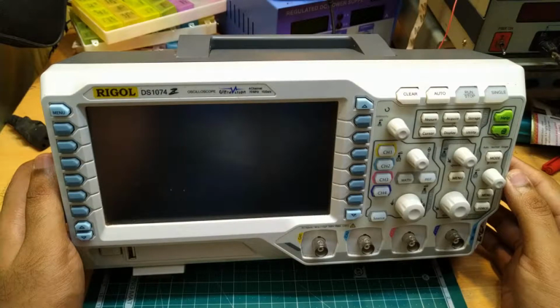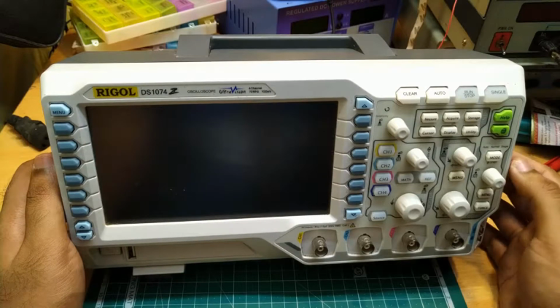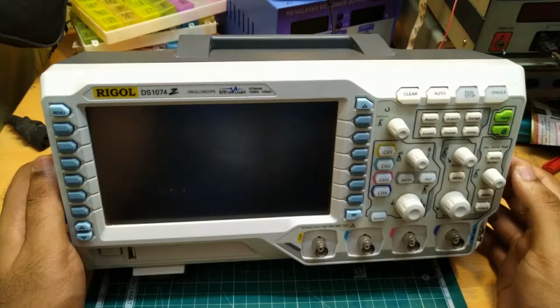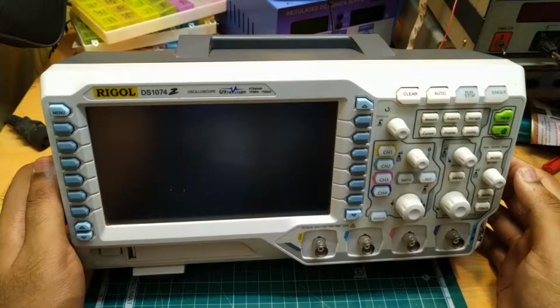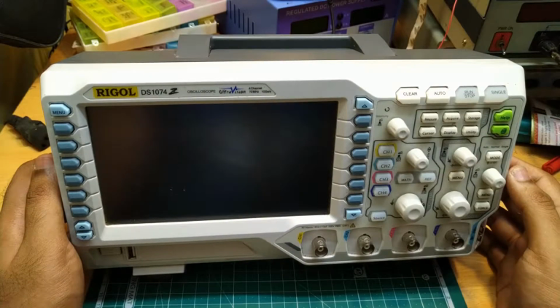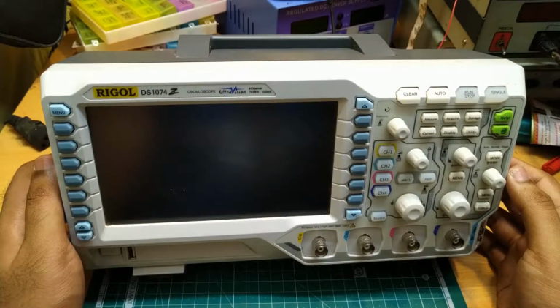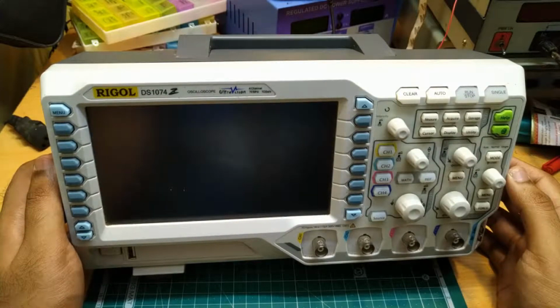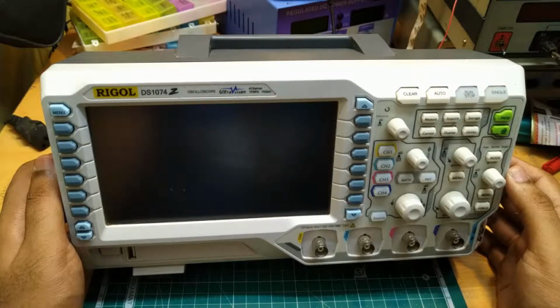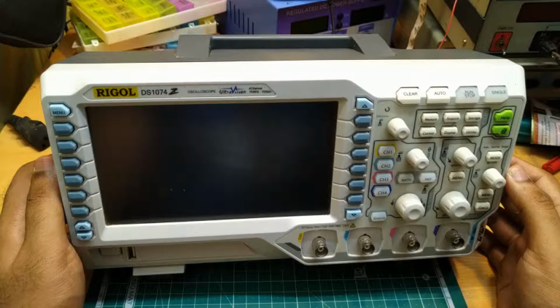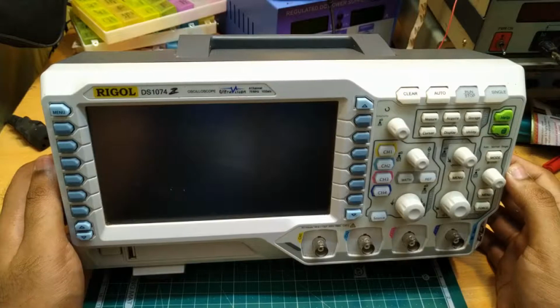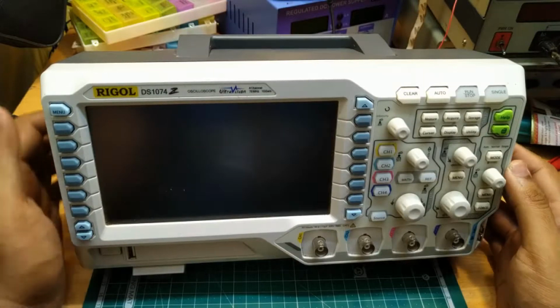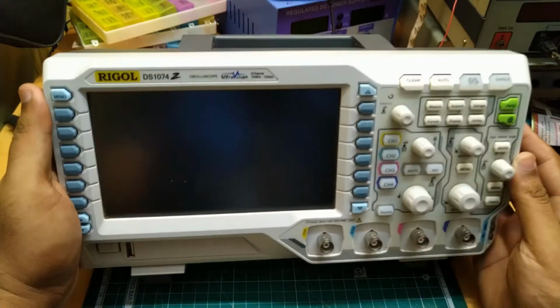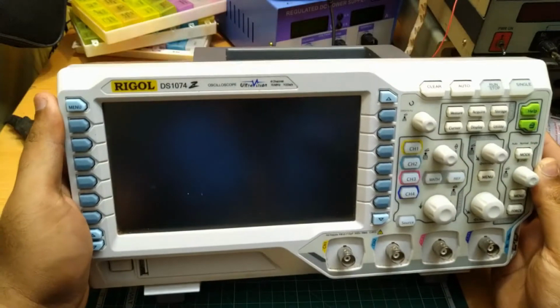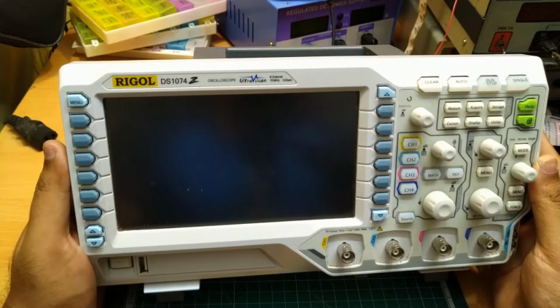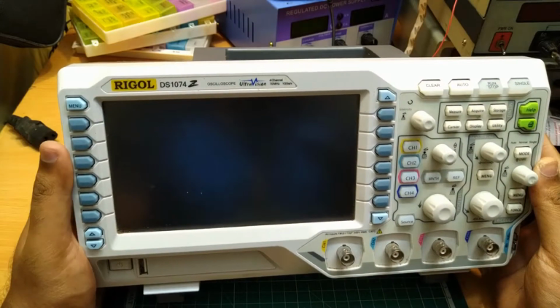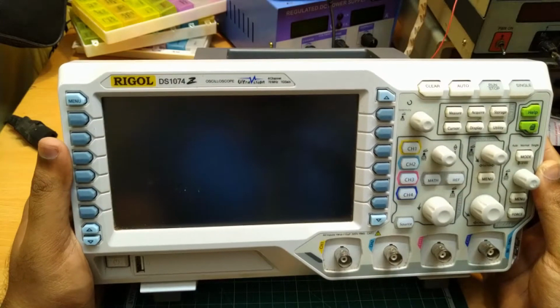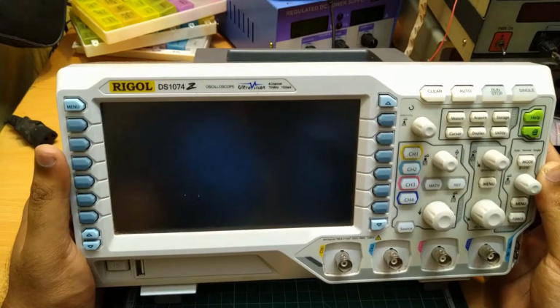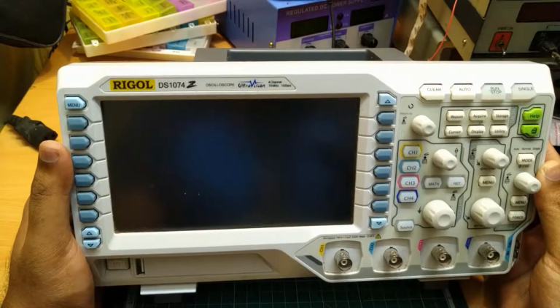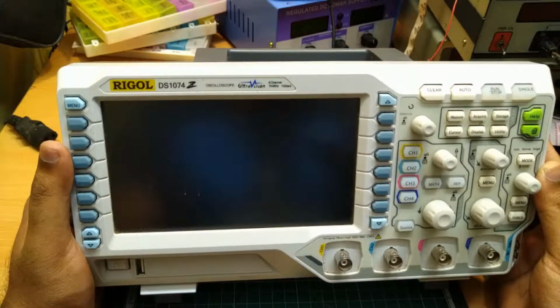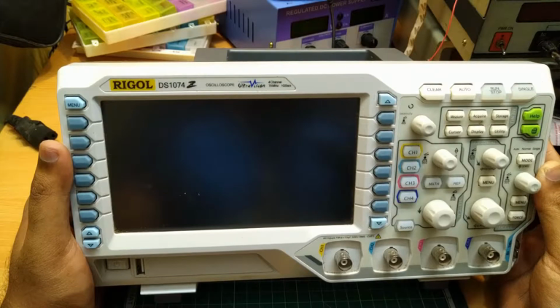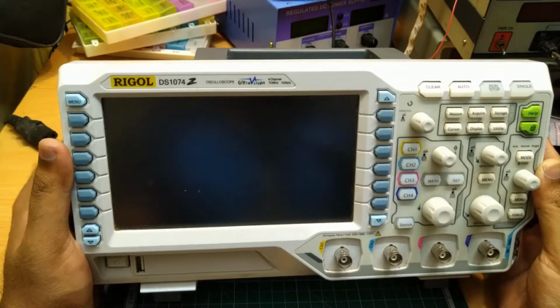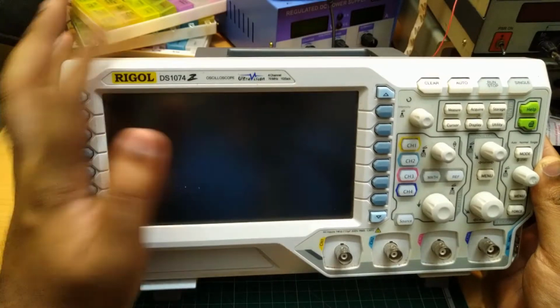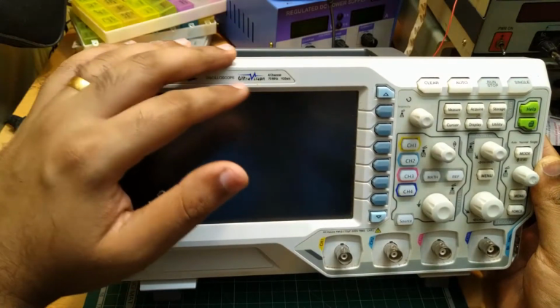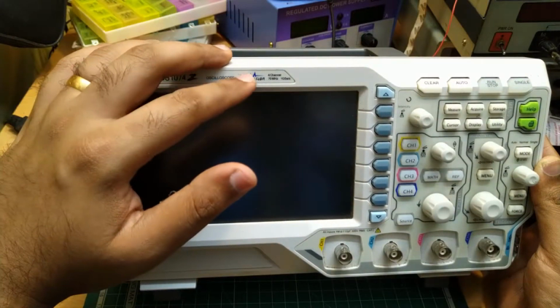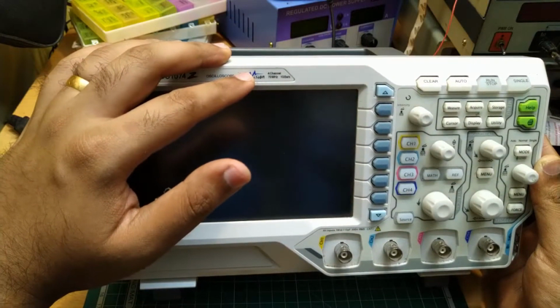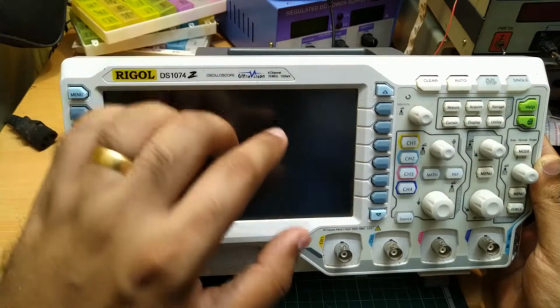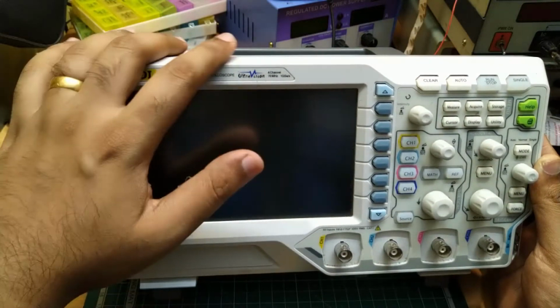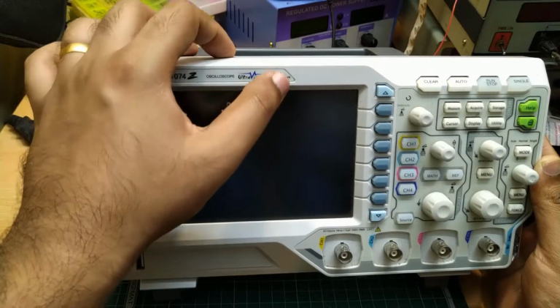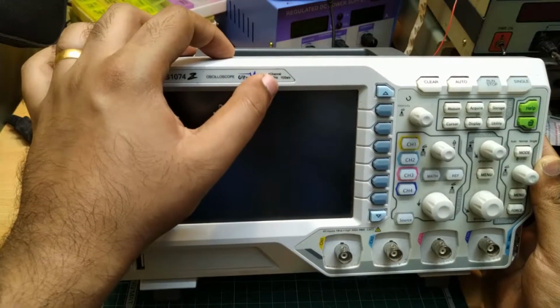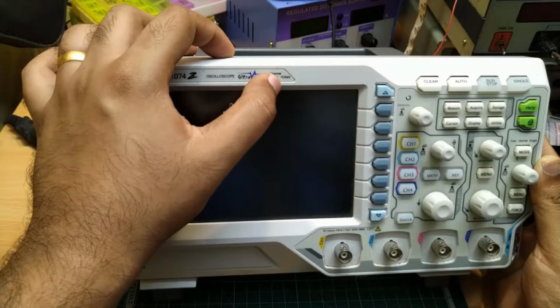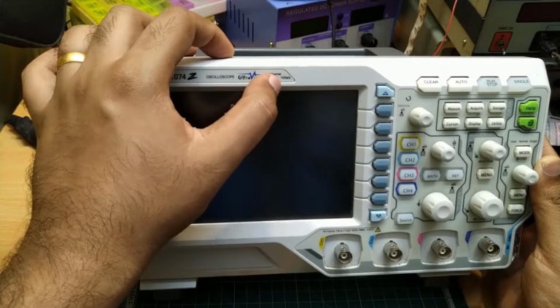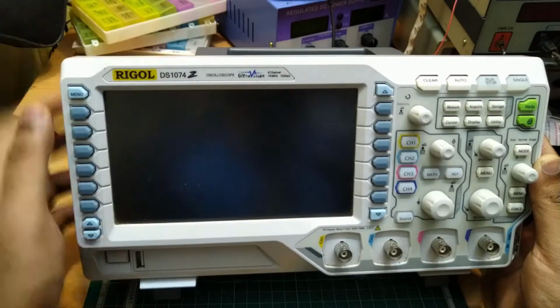Hello everyone, today we are going to review a digital signal oscilloscope. We have with us the Rigol DS1074C. It is a 70 MHz oscilloscope with 1 Giga samples per second sample rate.